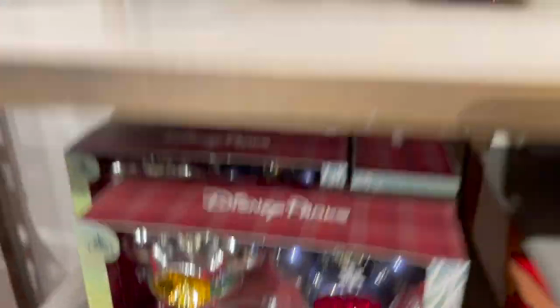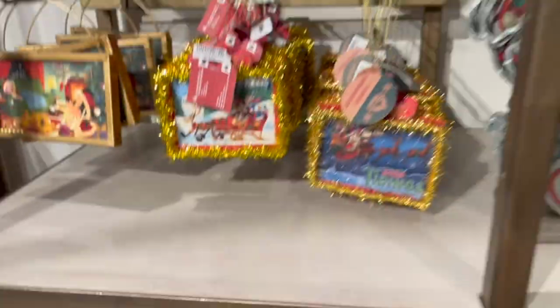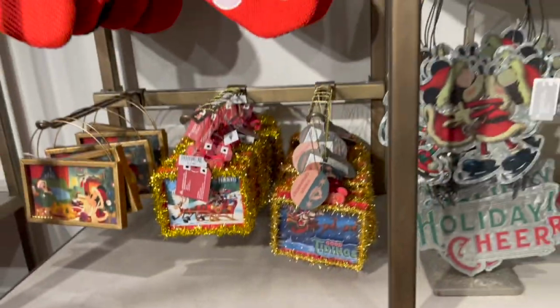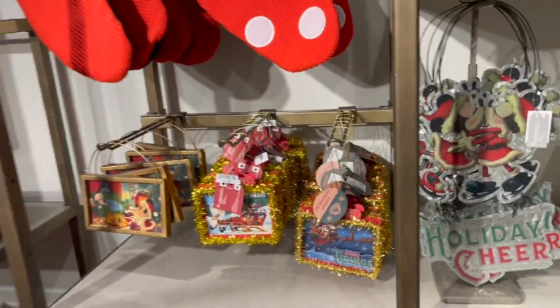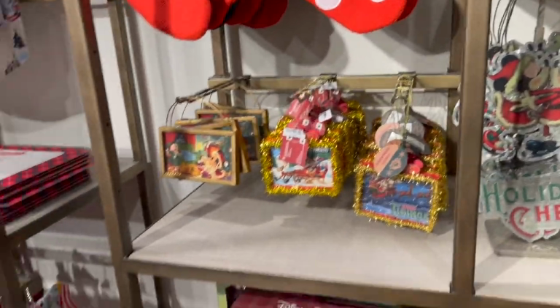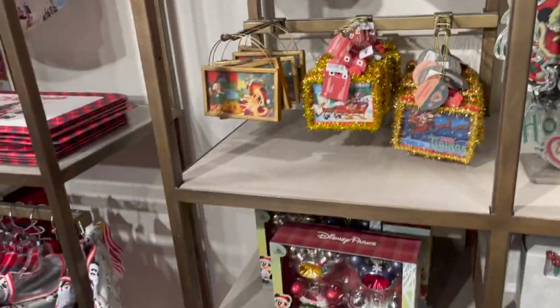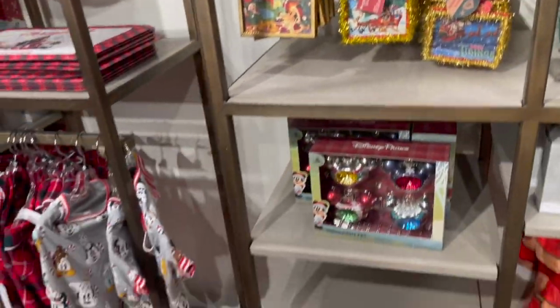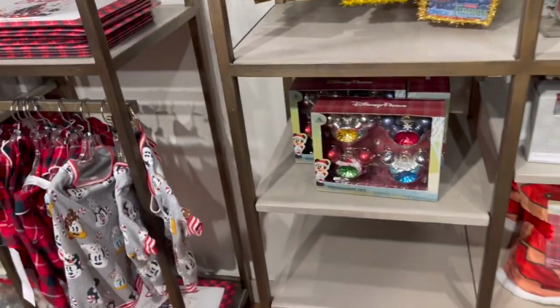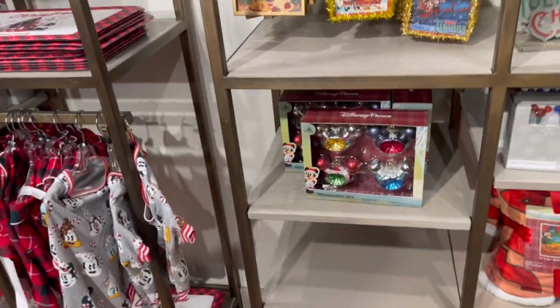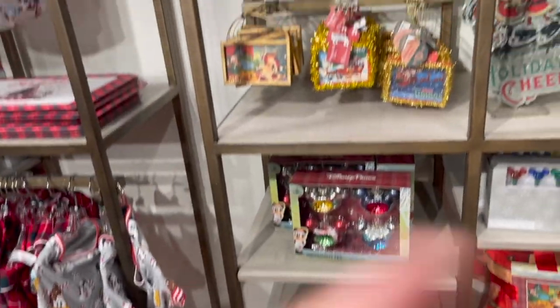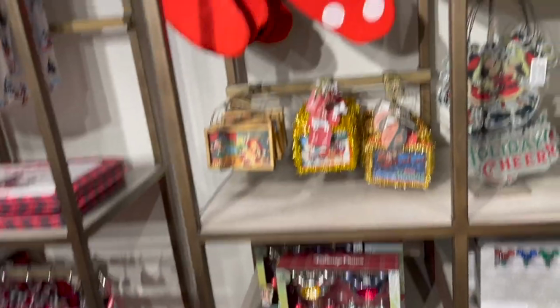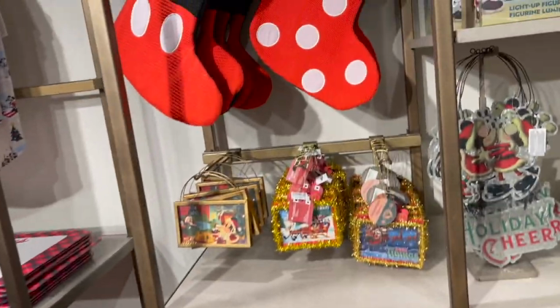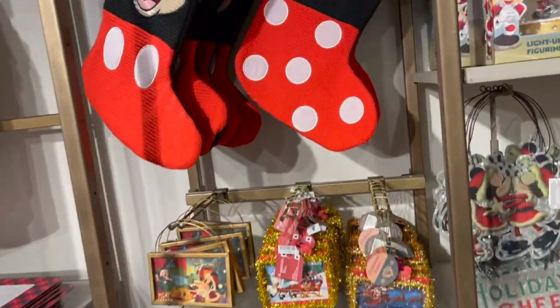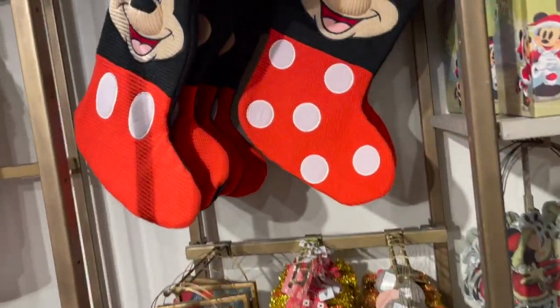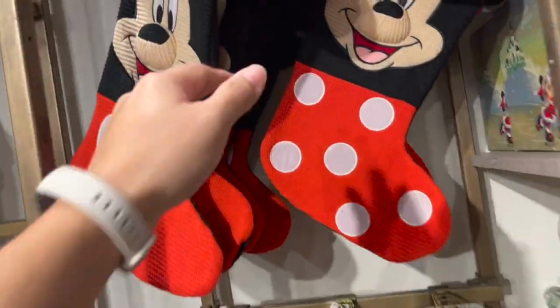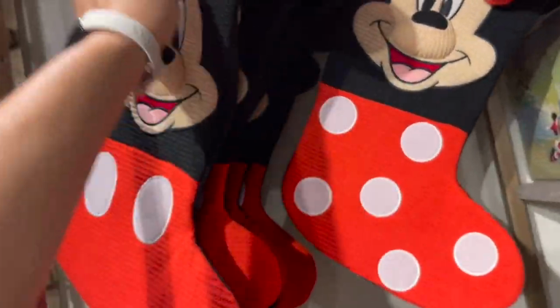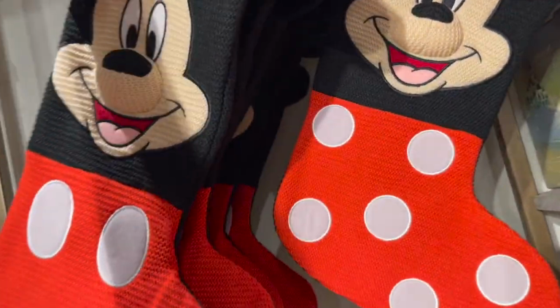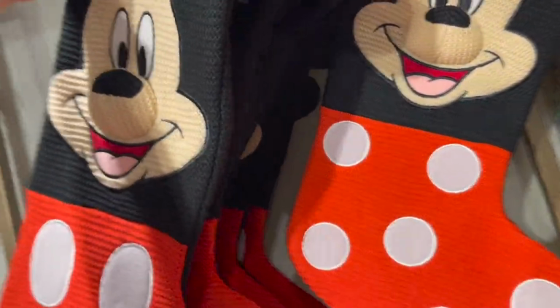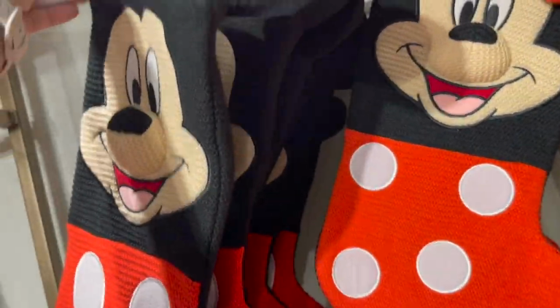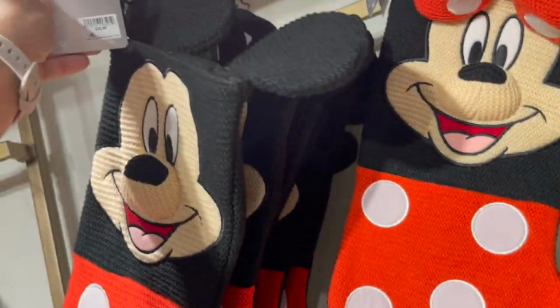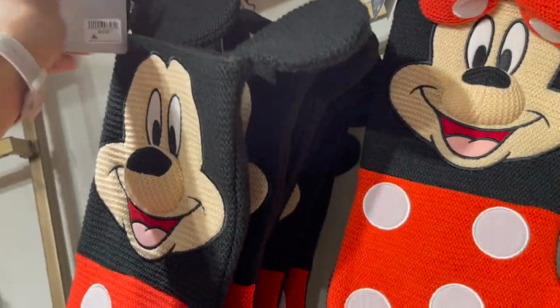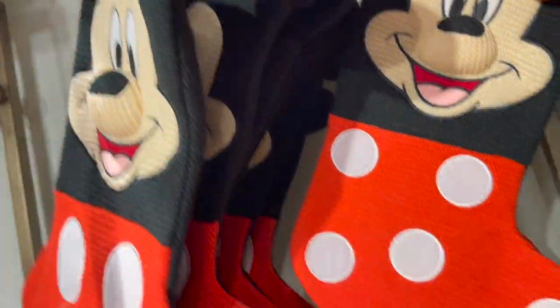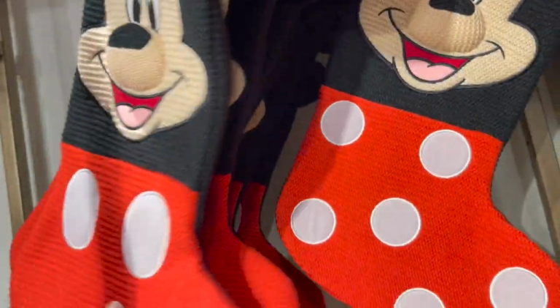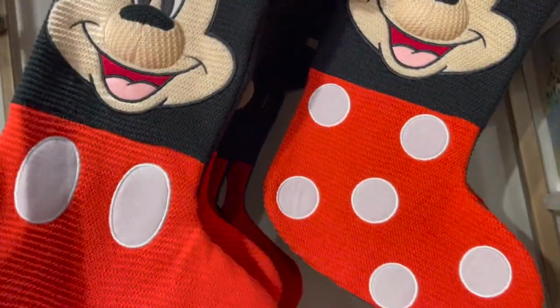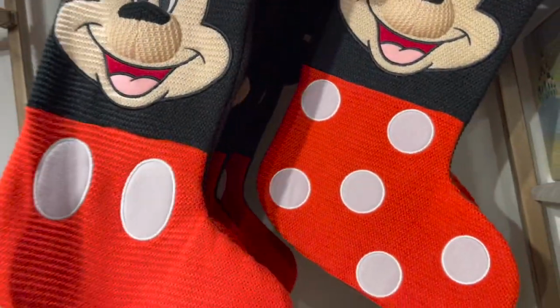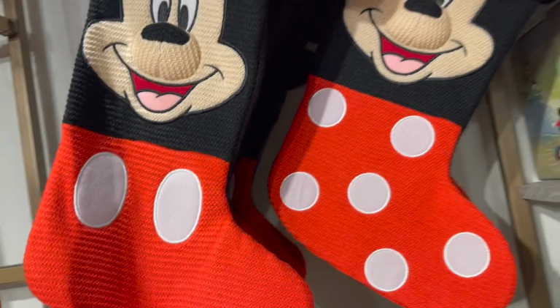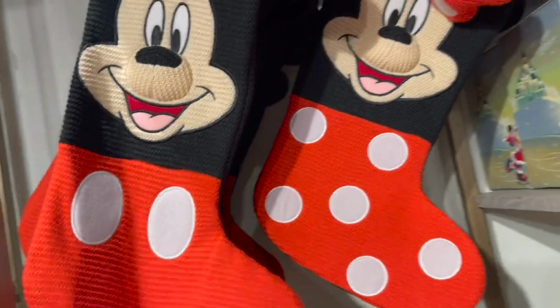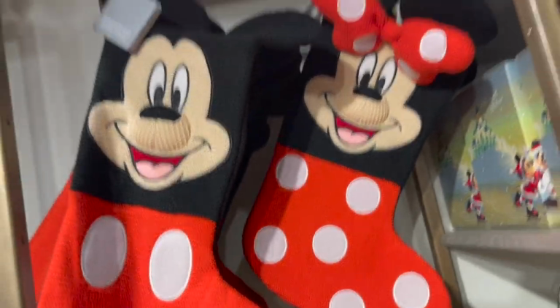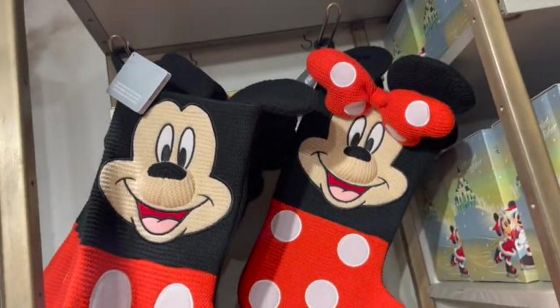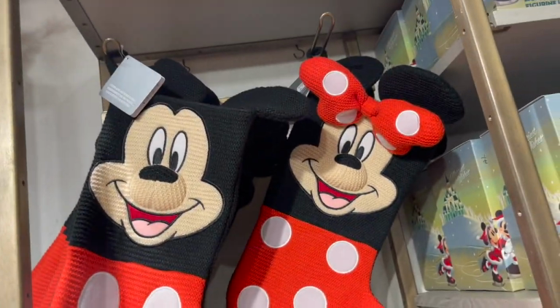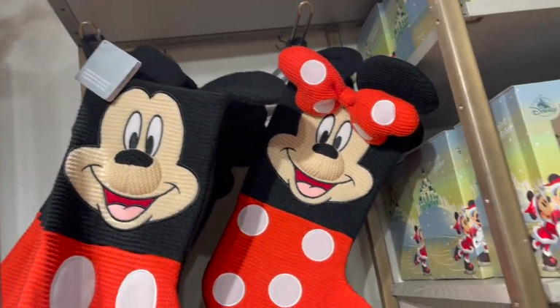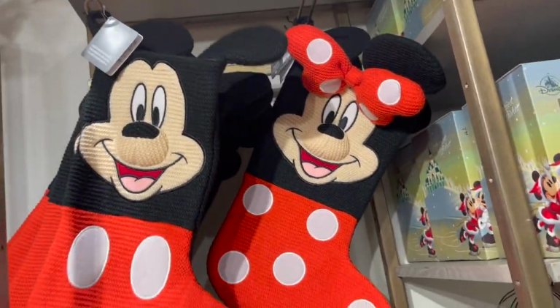I don't know the price - it's kind of heavy too. Here's the stockings for 30 dollars. Not bad at all!